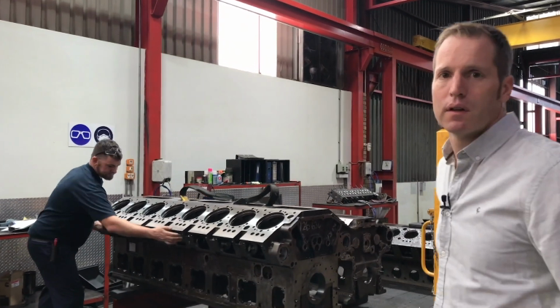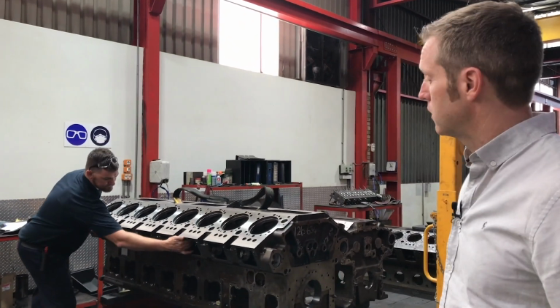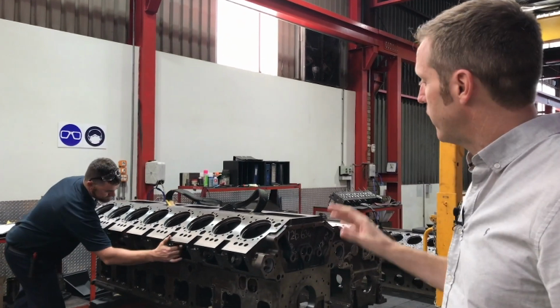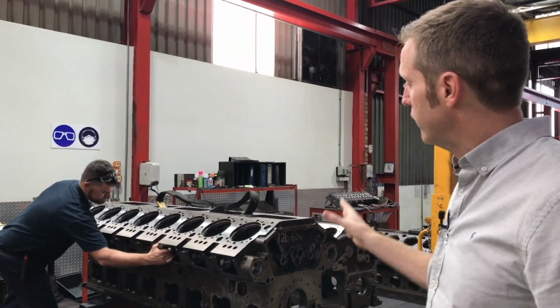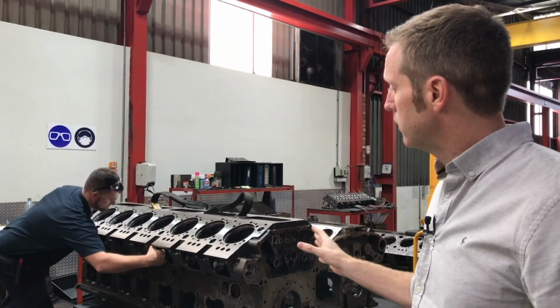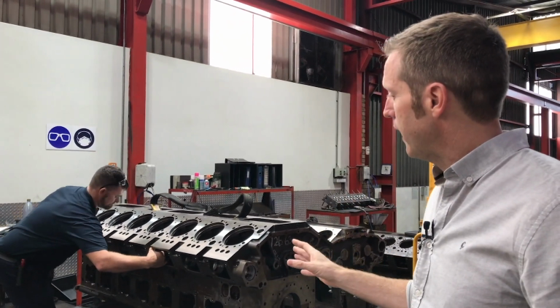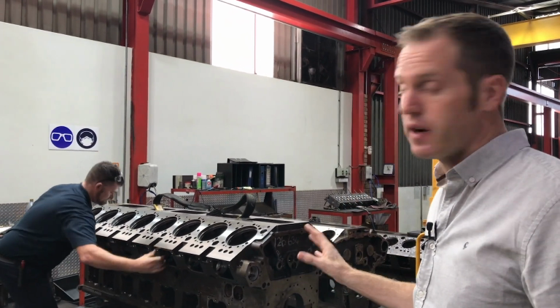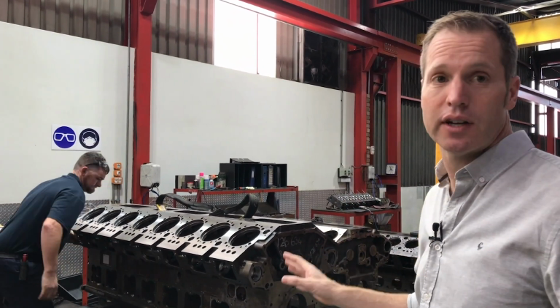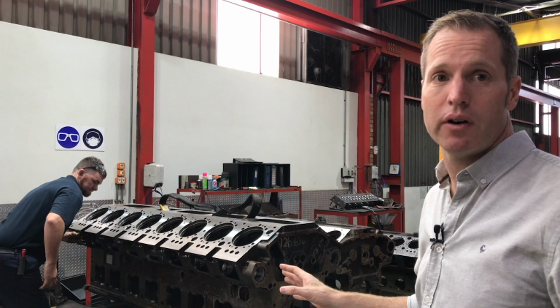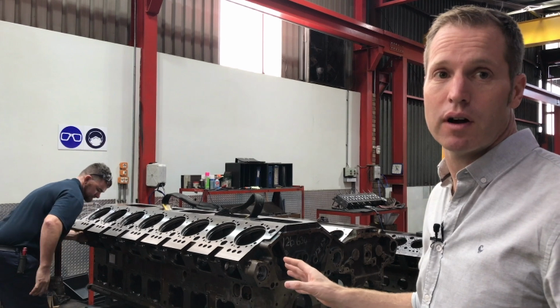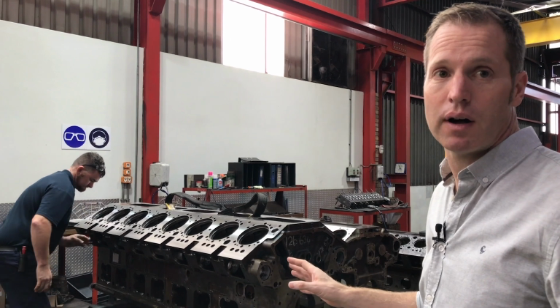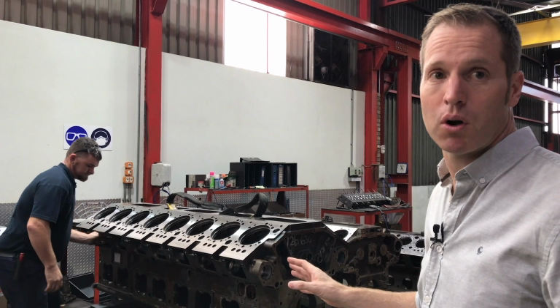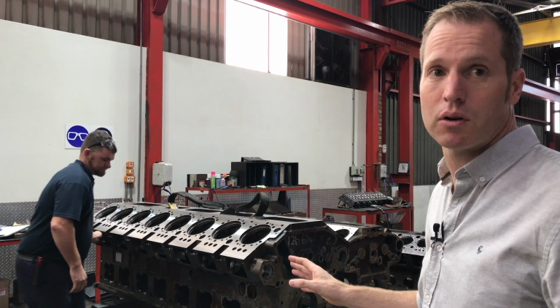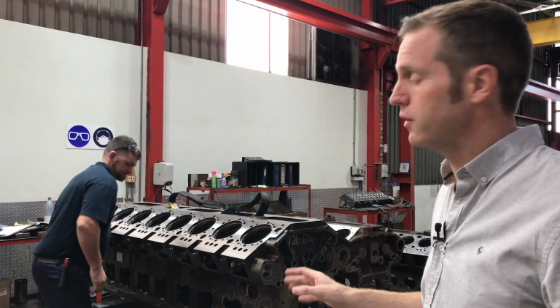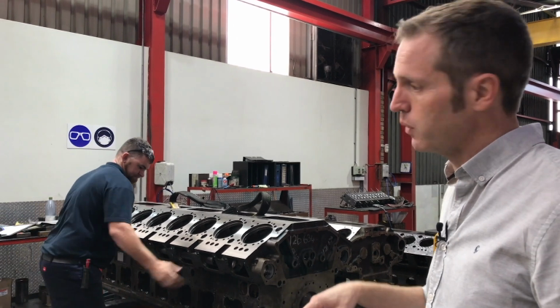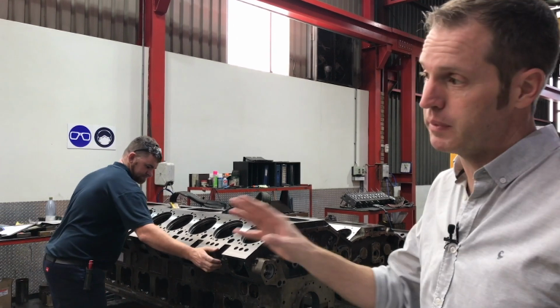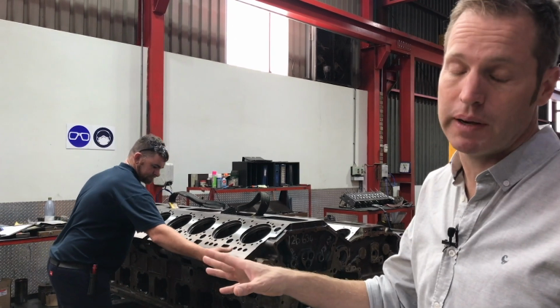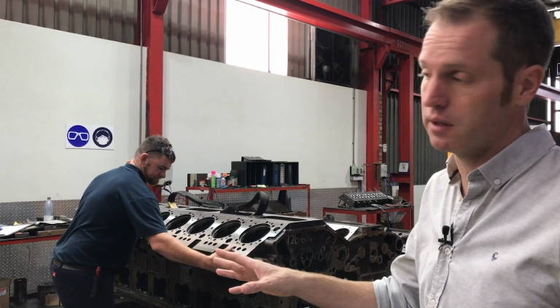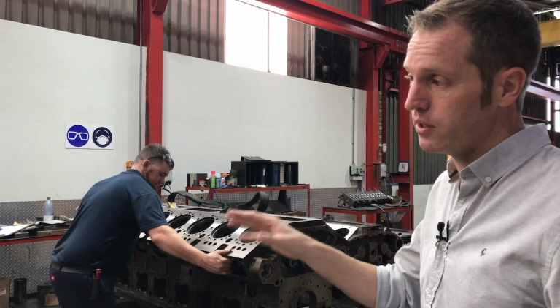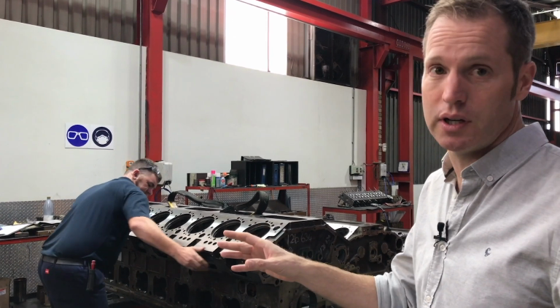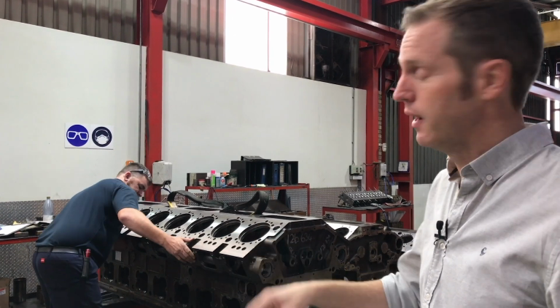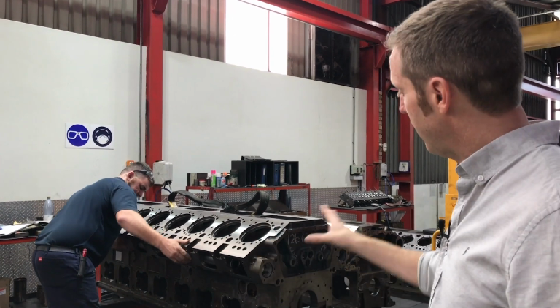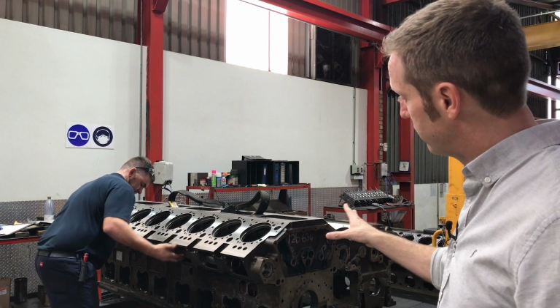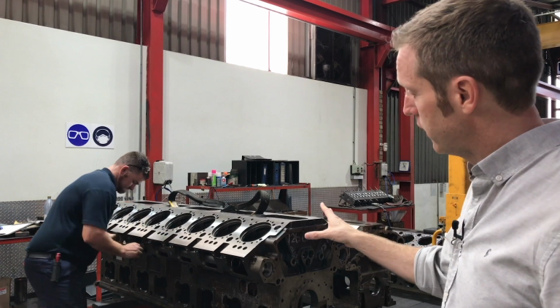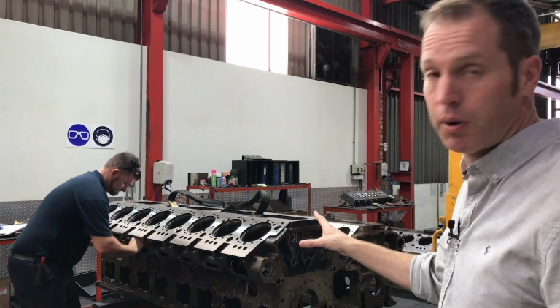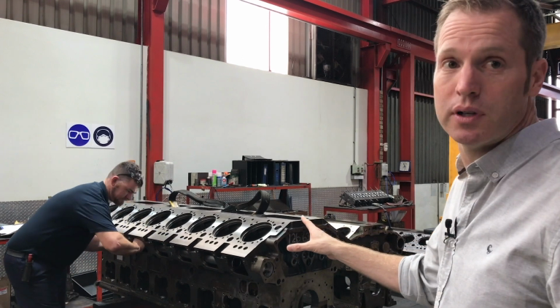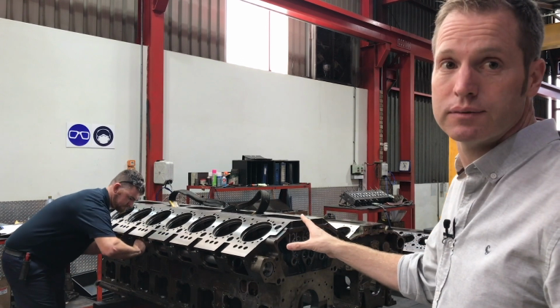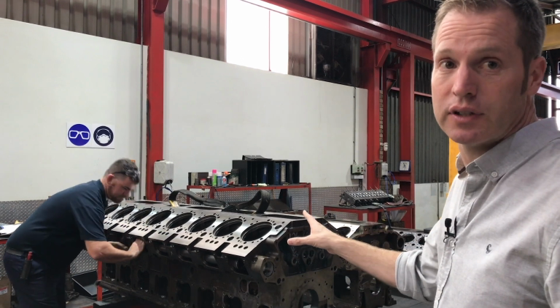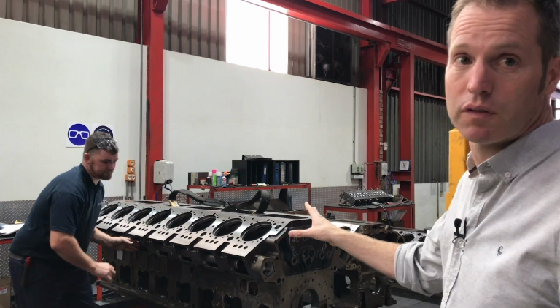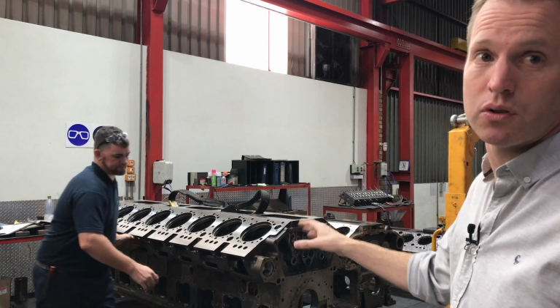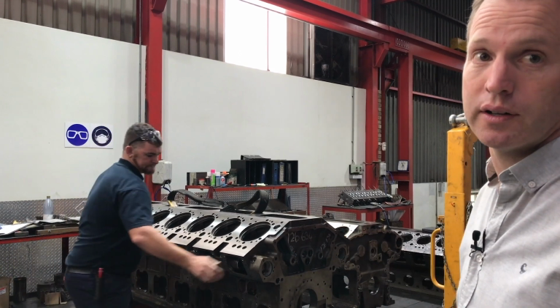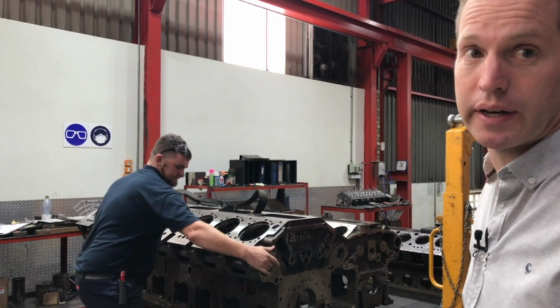This is our initial and final assessment area for our block components. This is where they'll be inspected prior to machining and double-checked post-machining — exactly what the foreman is doing now.